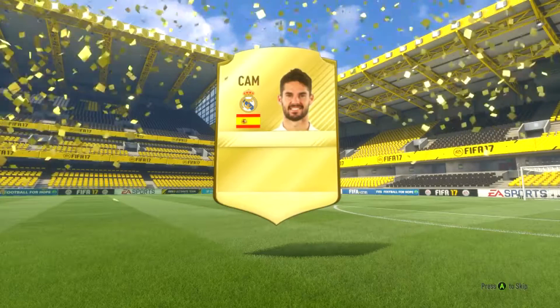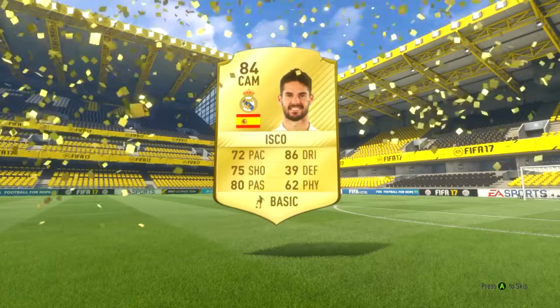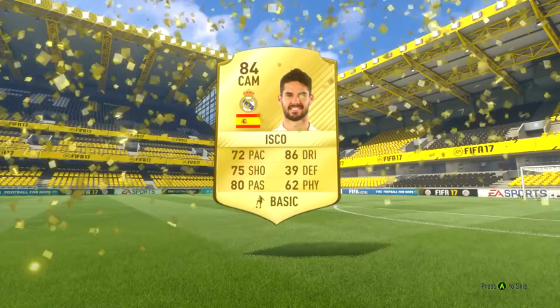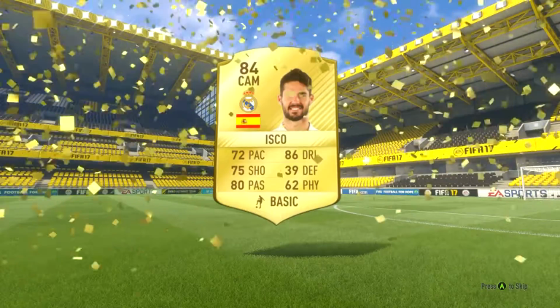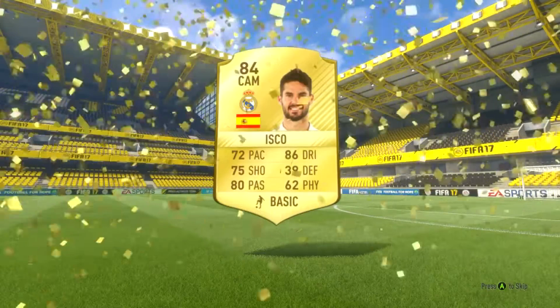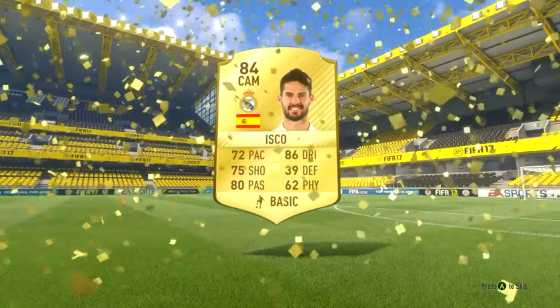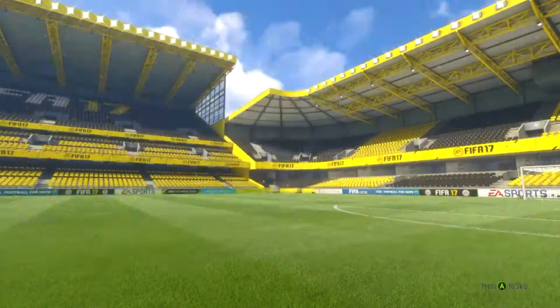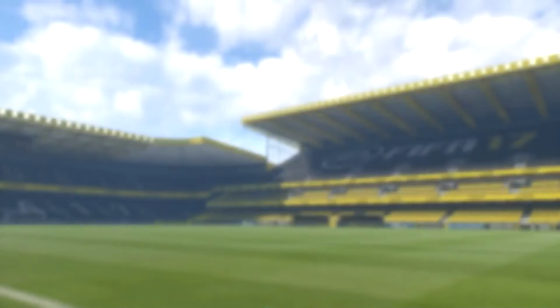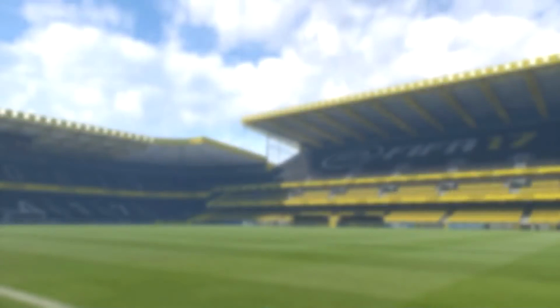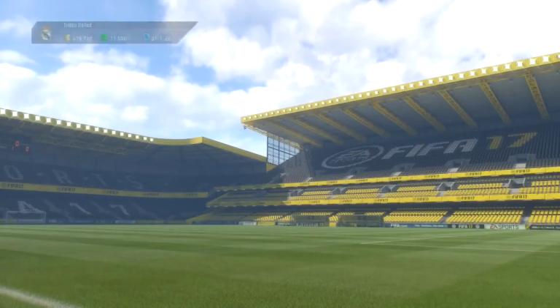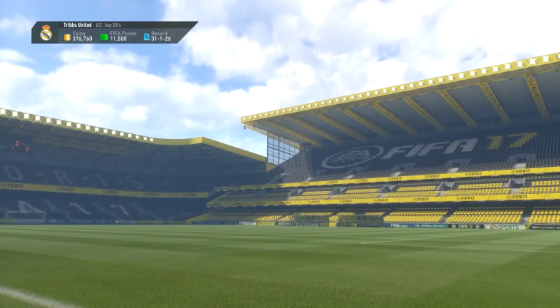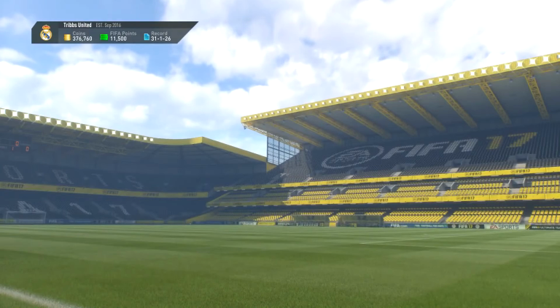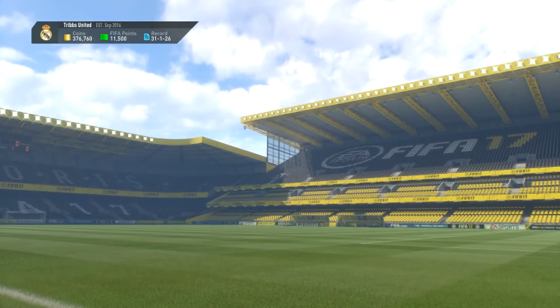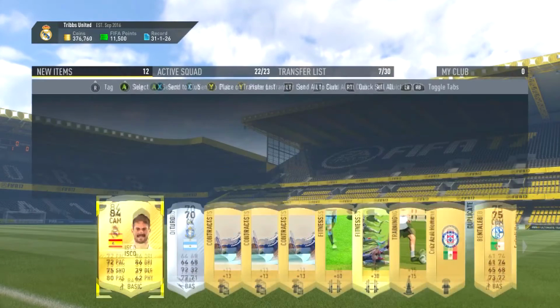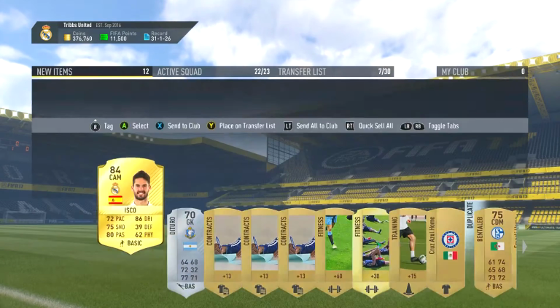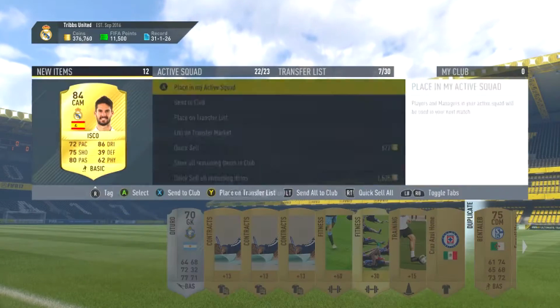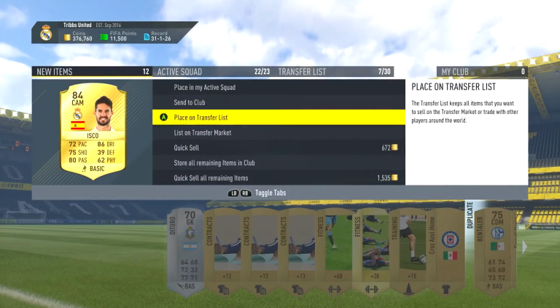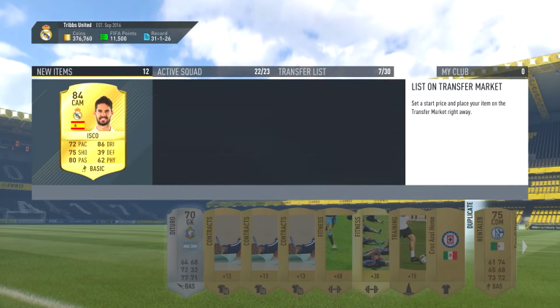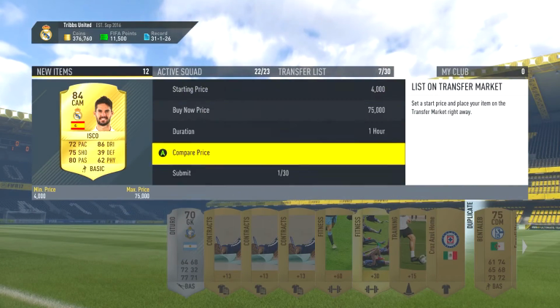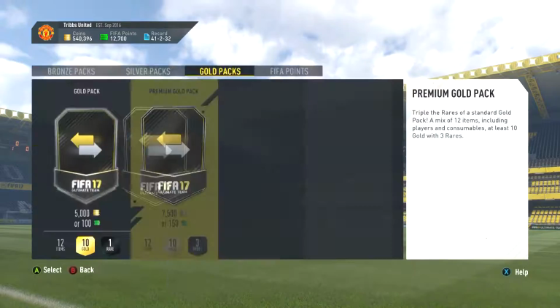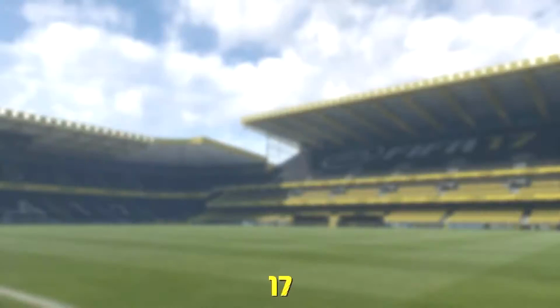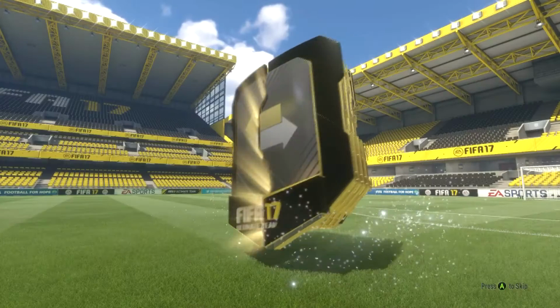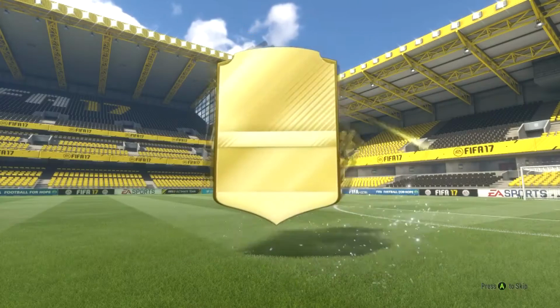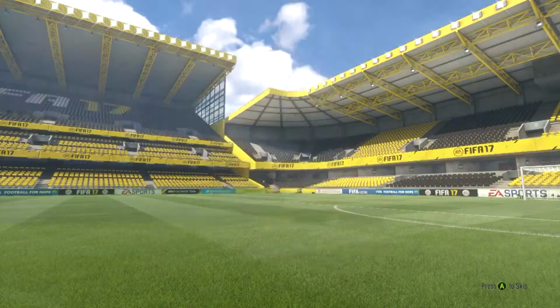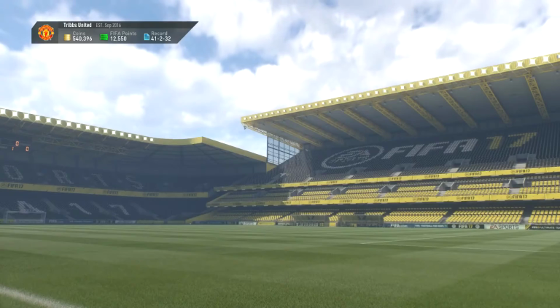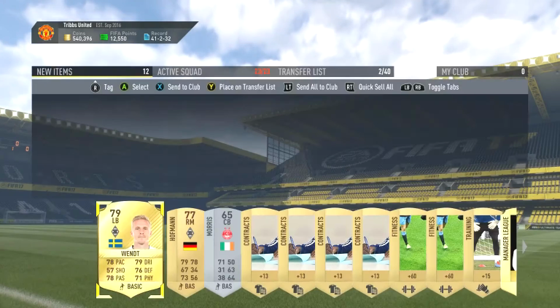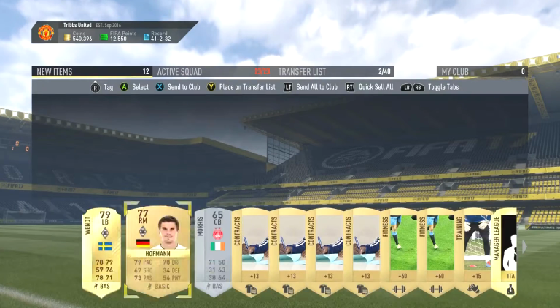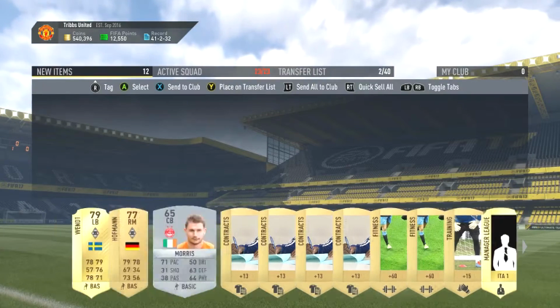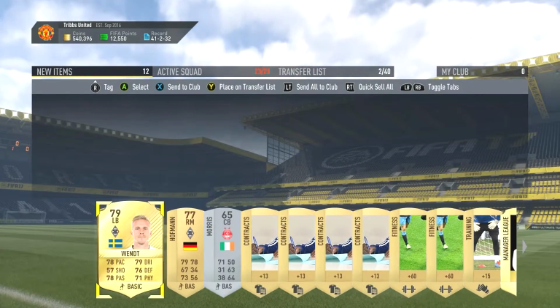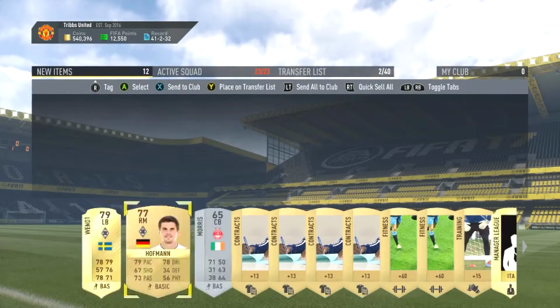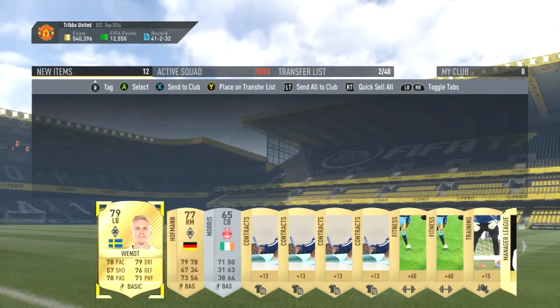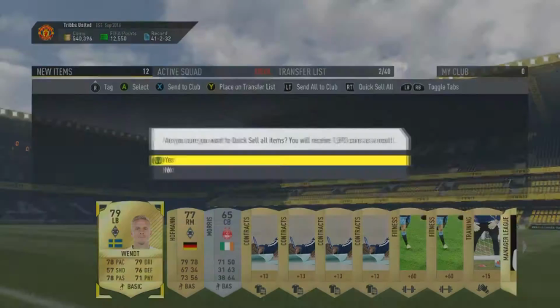But this is our best pack so far - we get Isco, 84 rated, Real Madrid CAM there. He's not too bad obviously, could be a little bit better - we could have got someone like Kroos or Modric from Real Madrid, would have been nicer - but still can't complain too much about Isco in that one.